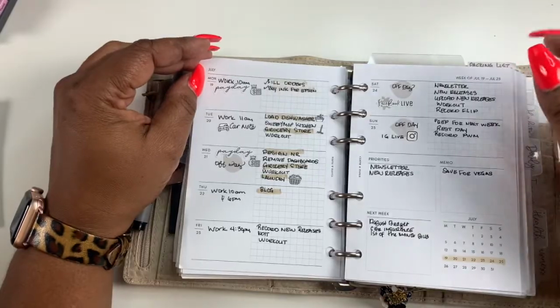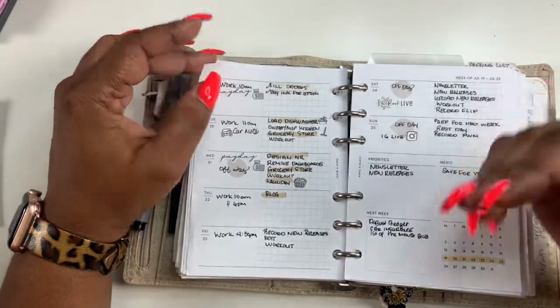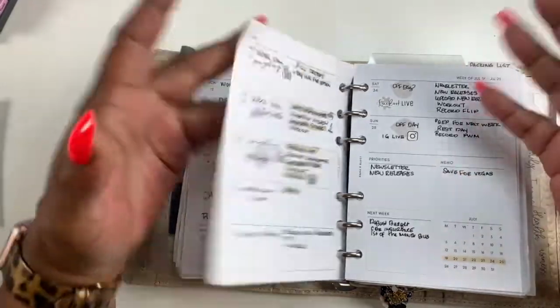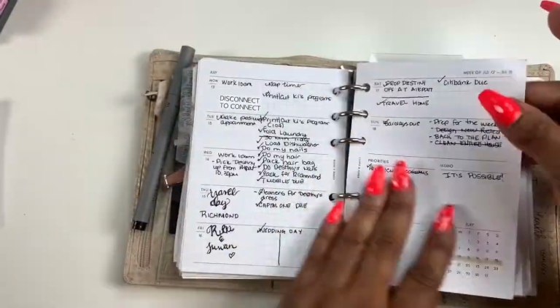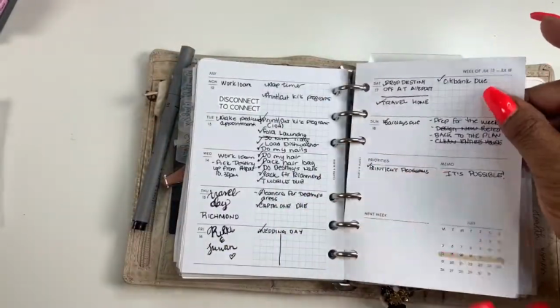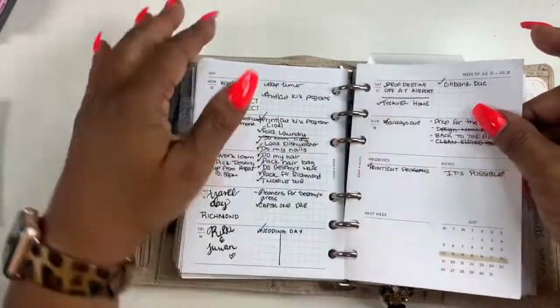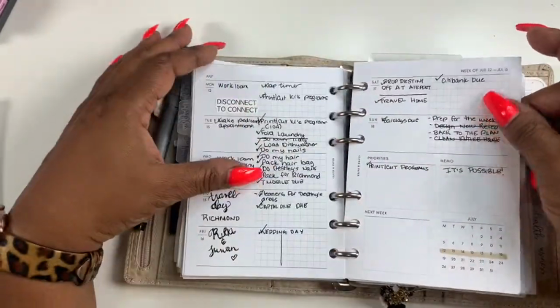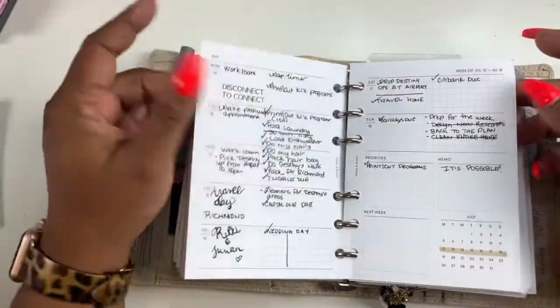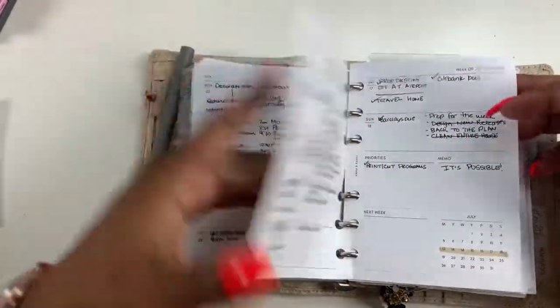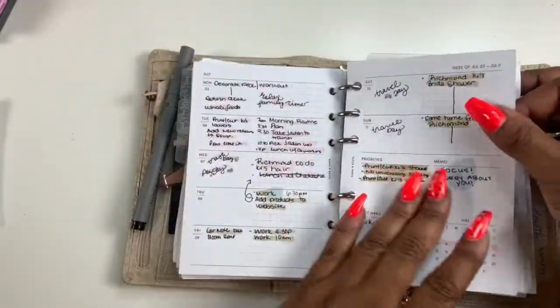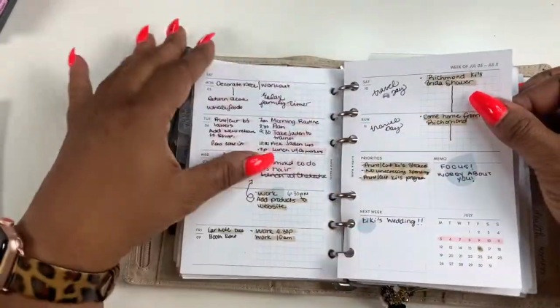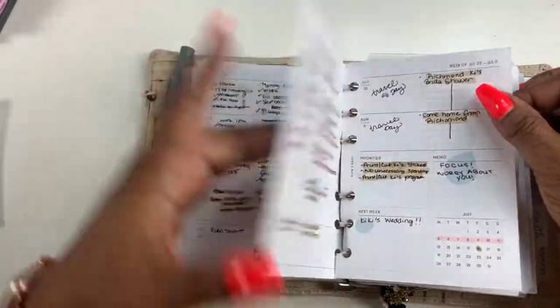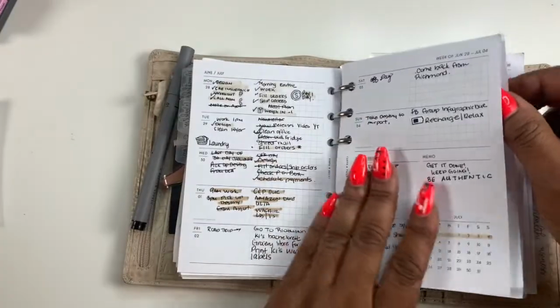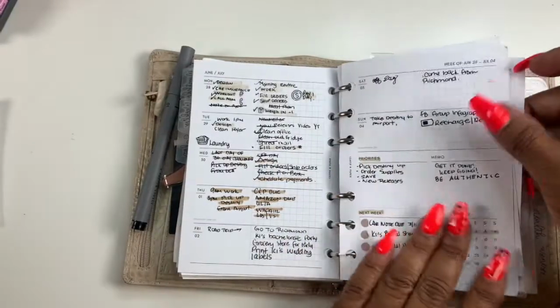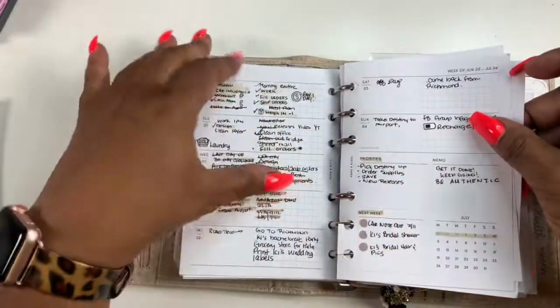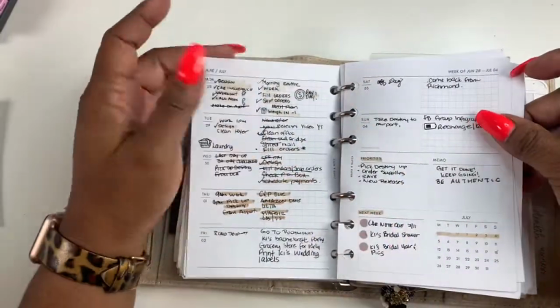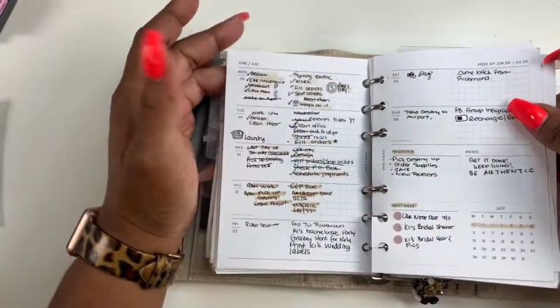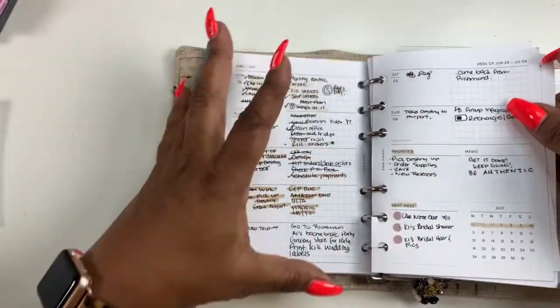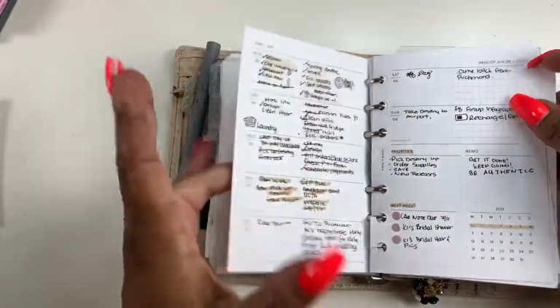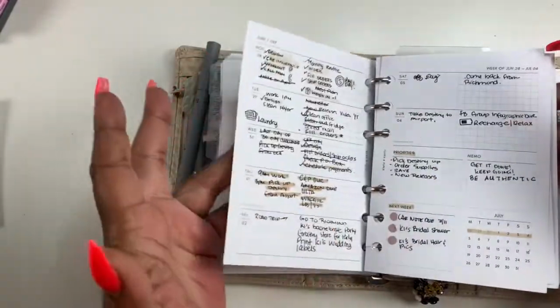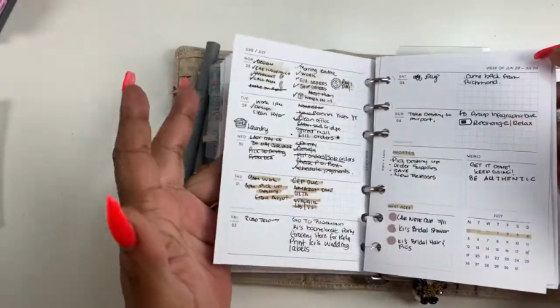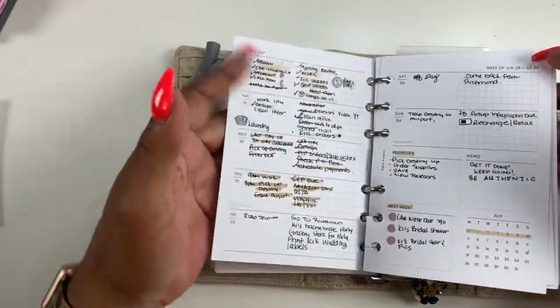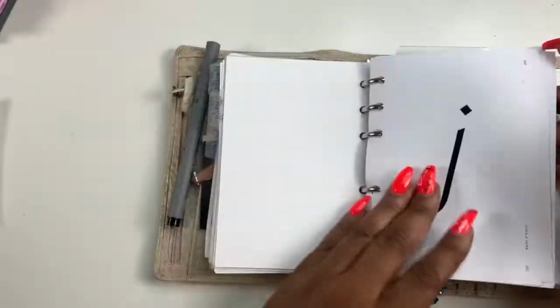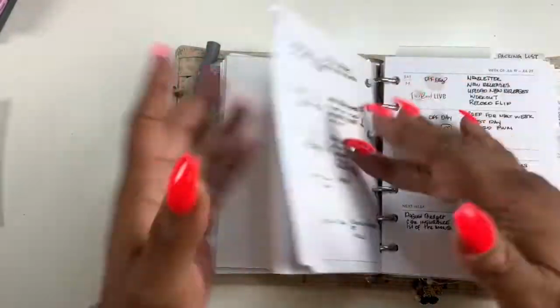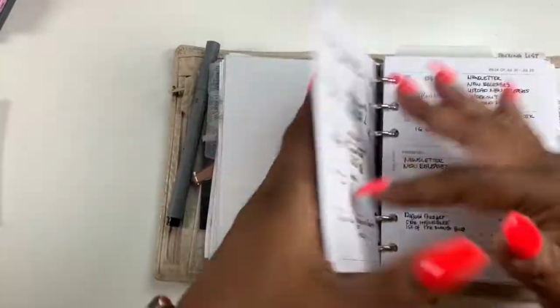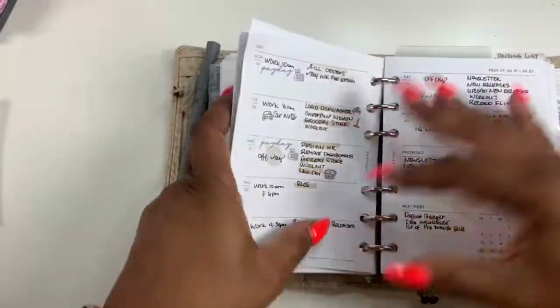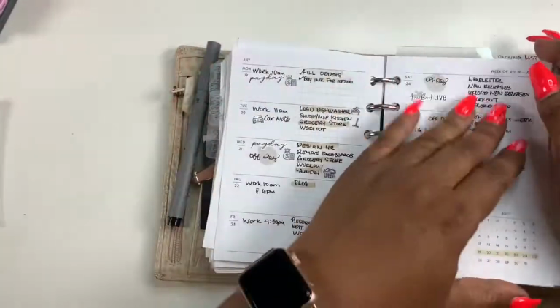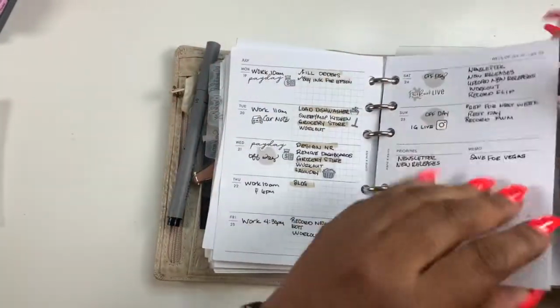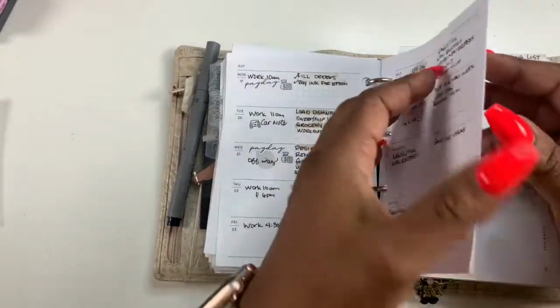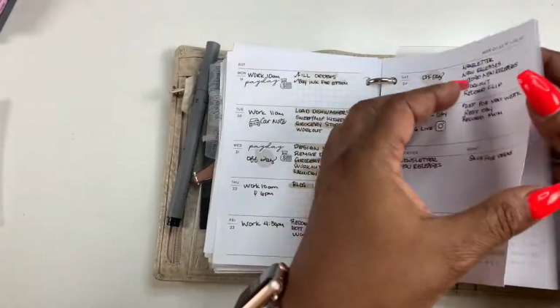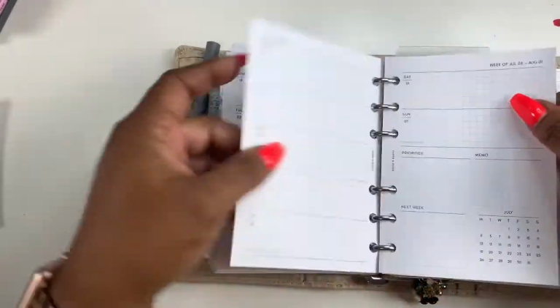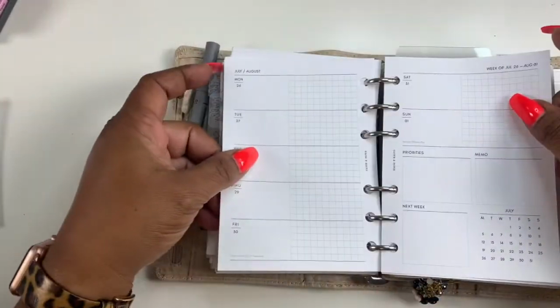I think it's perfect for minimal planning. As you can see, it's been minimal — like this week it was just highlighter and pen with a few icons. So let's just hop right on in.